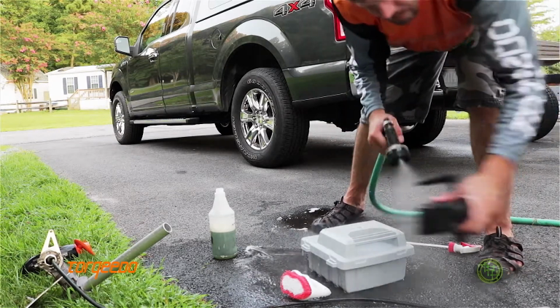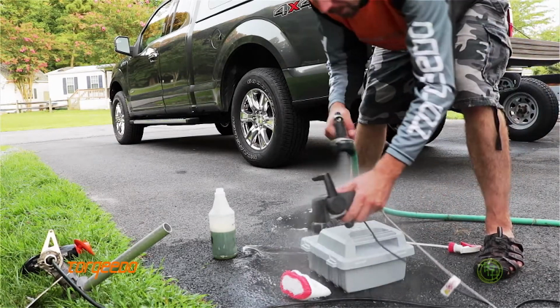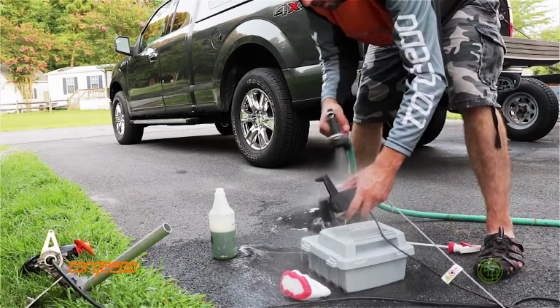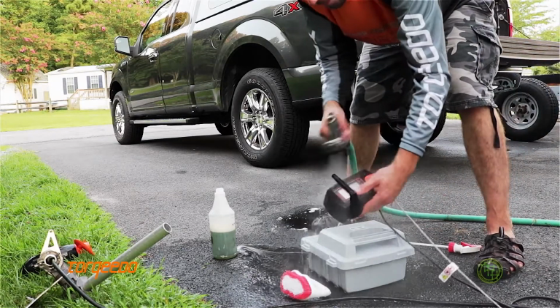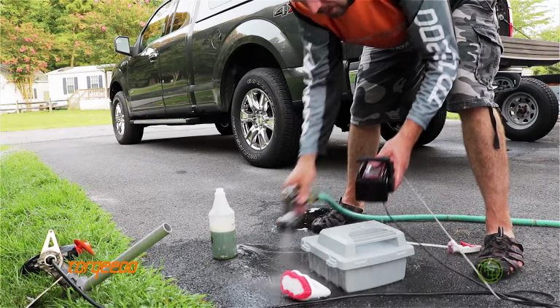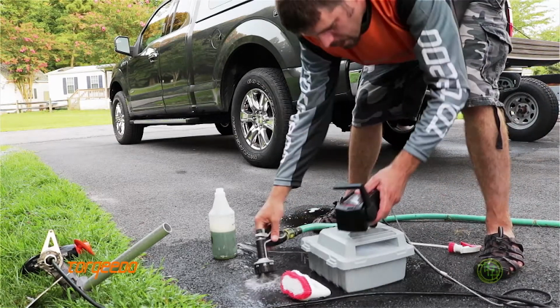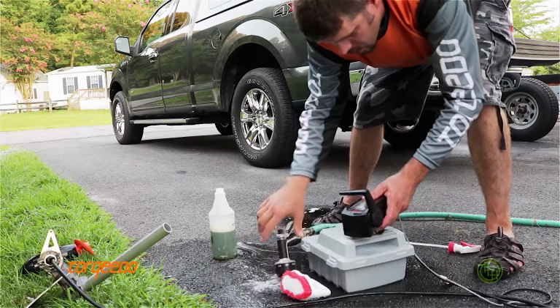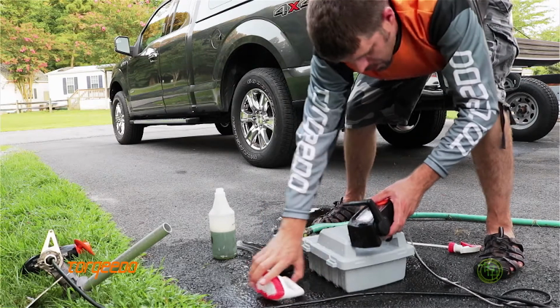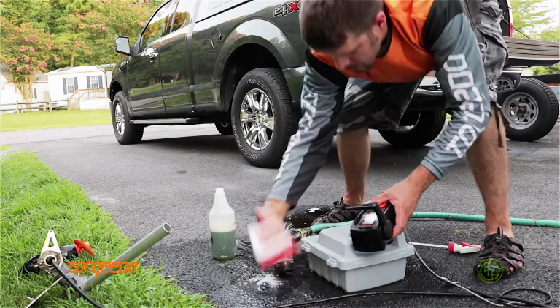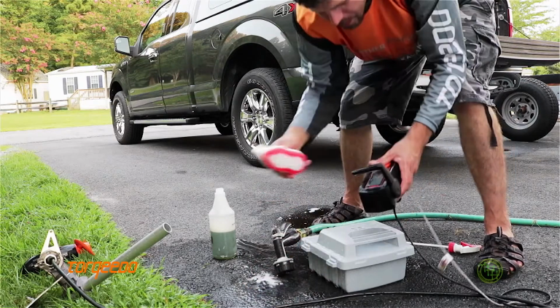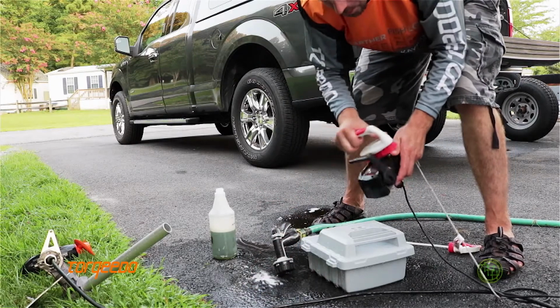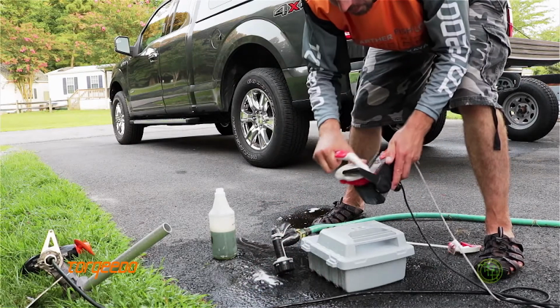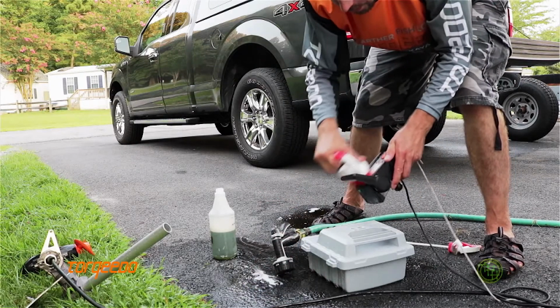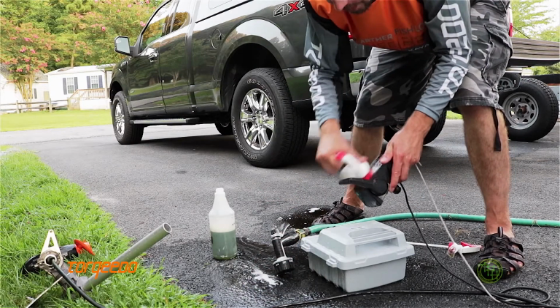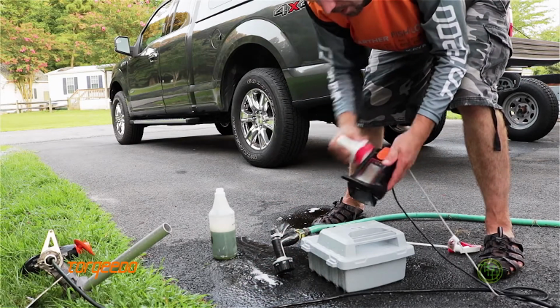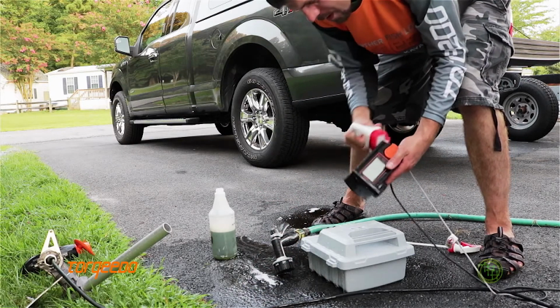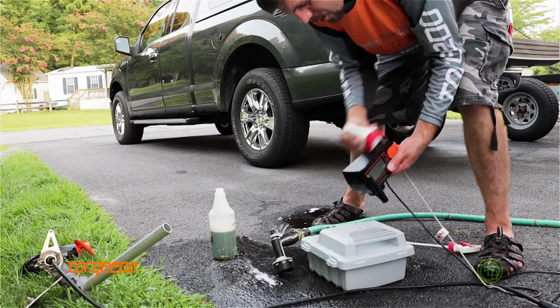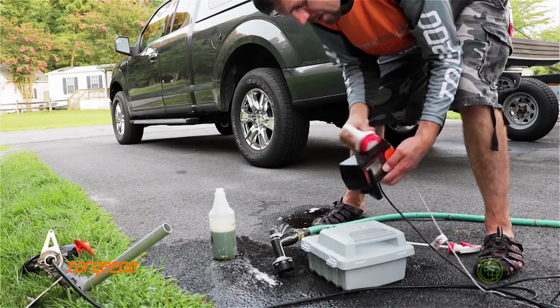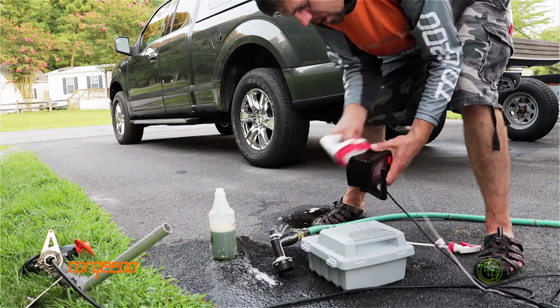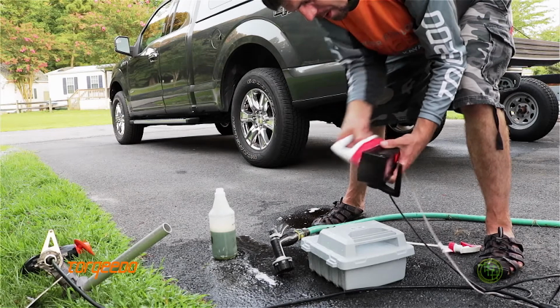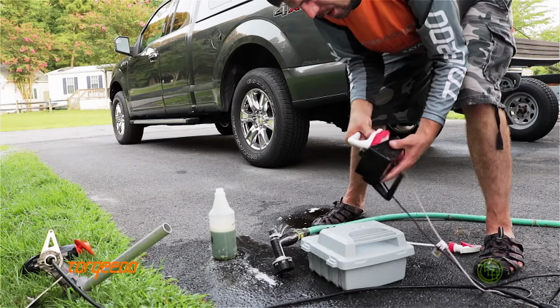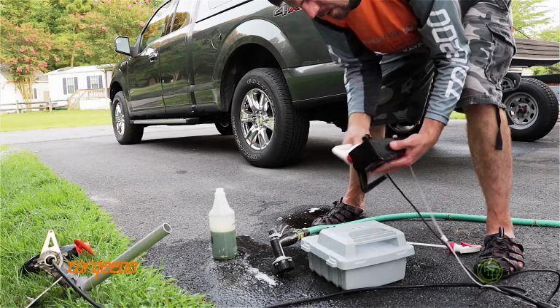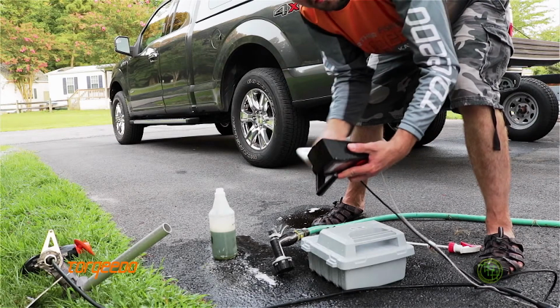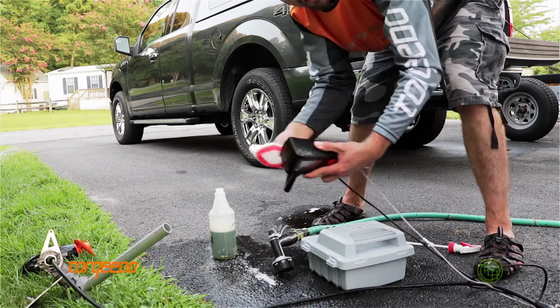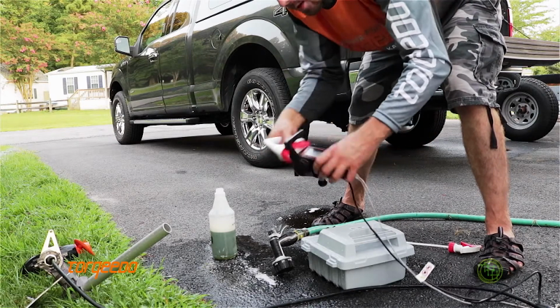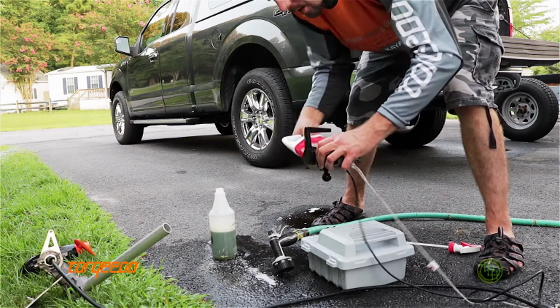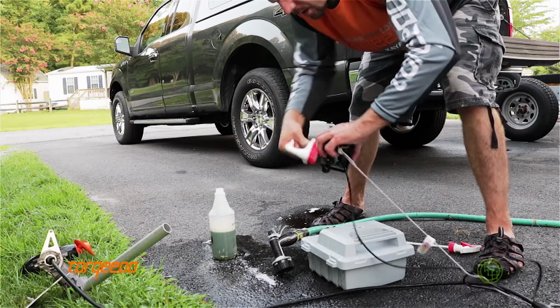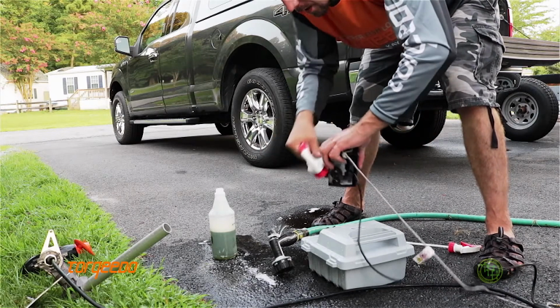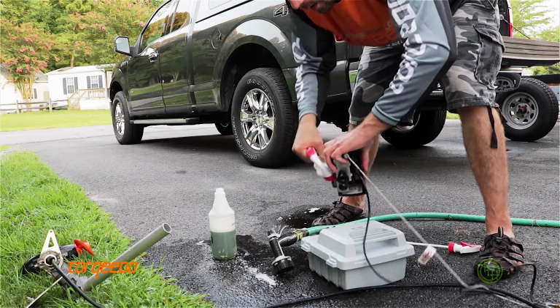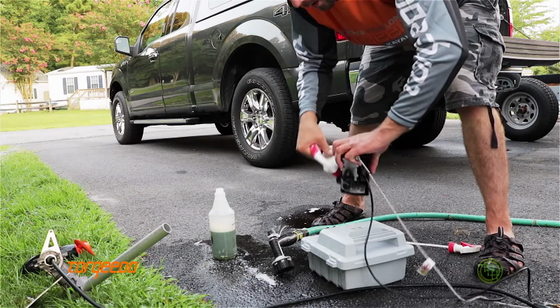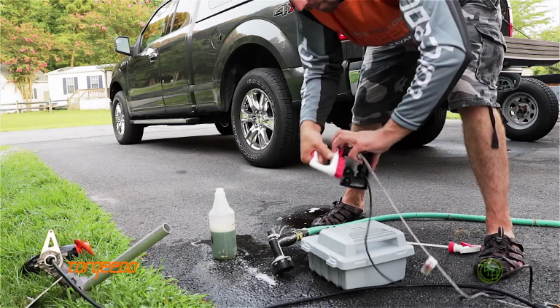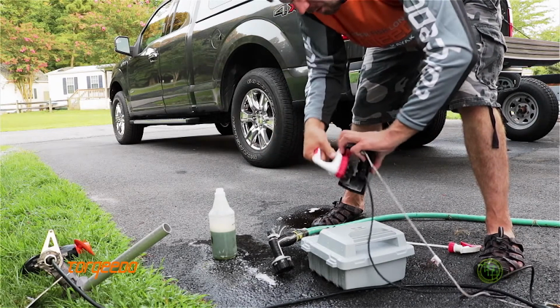Same thing with the controller — you can use the brush on it, it's already got soap on it. Go really lightly on the screen so you don't scratch it up, but this is all good to keep it functioning.